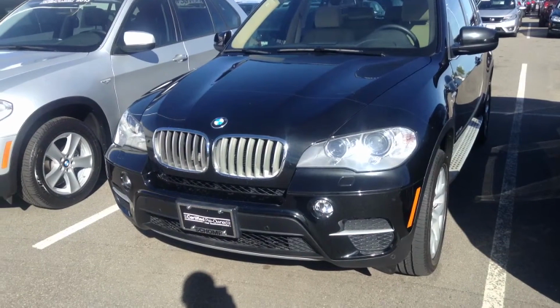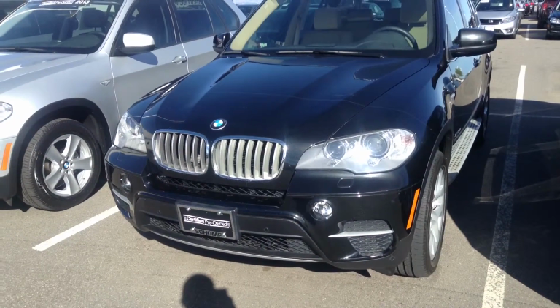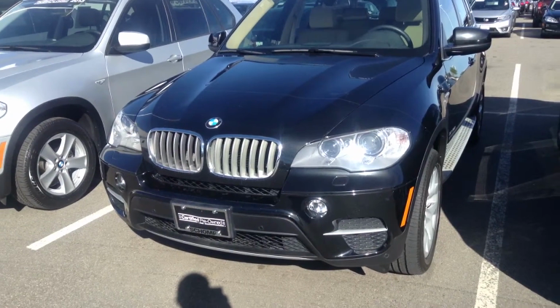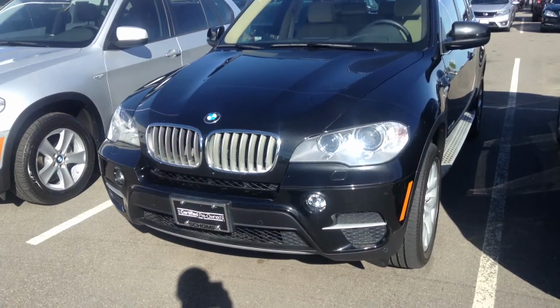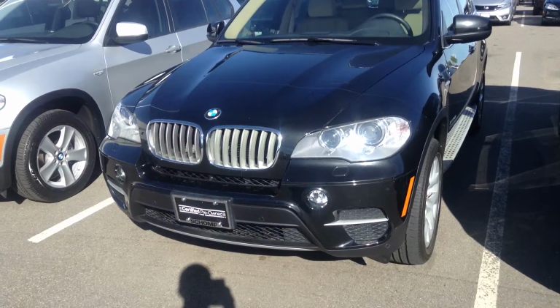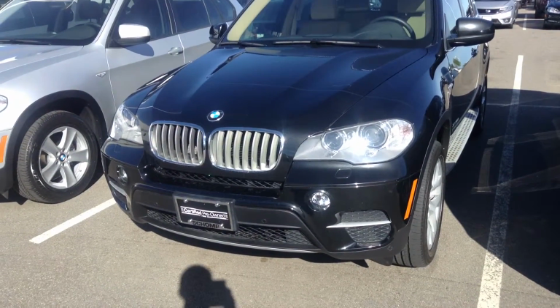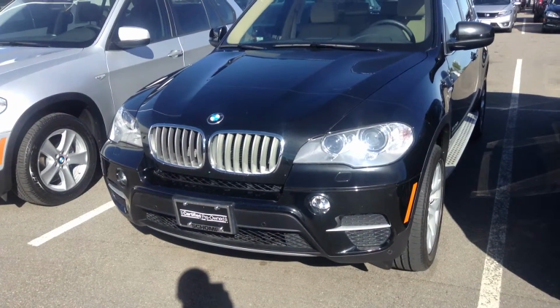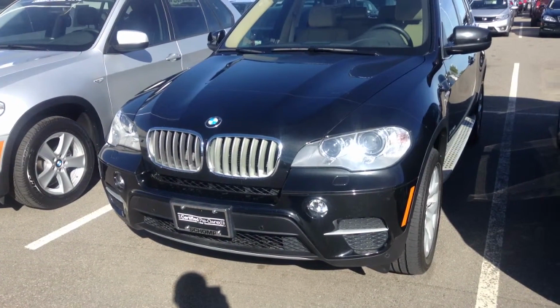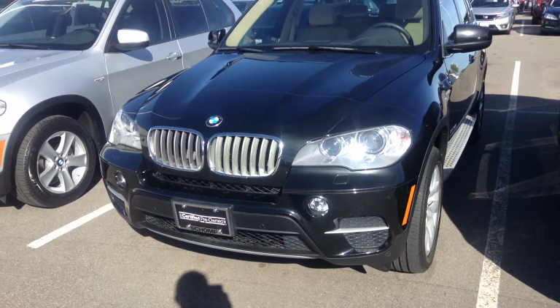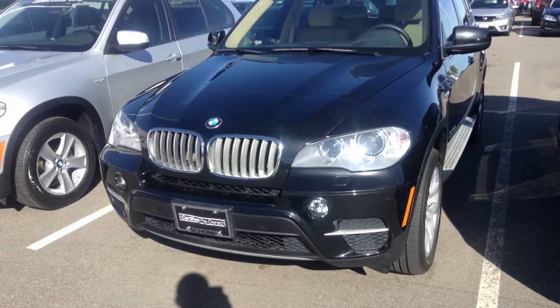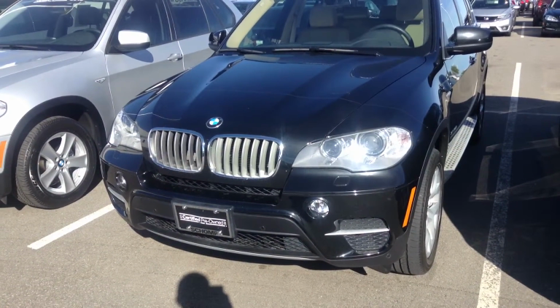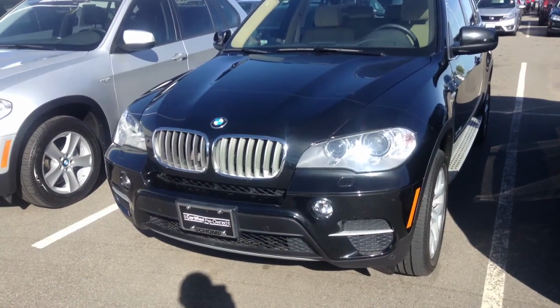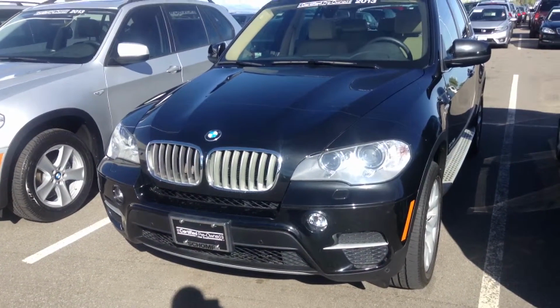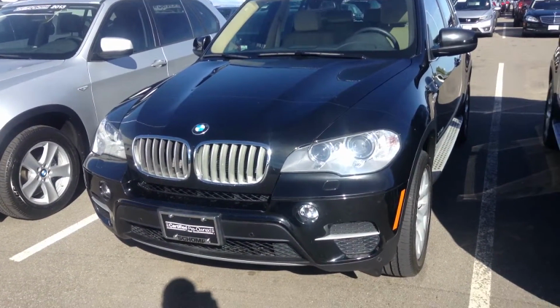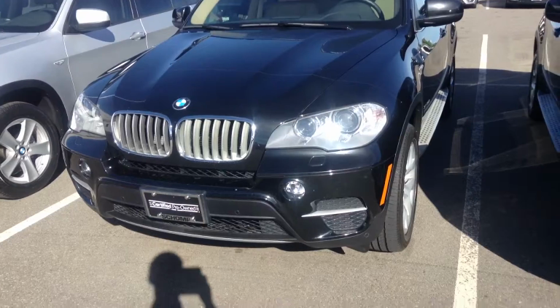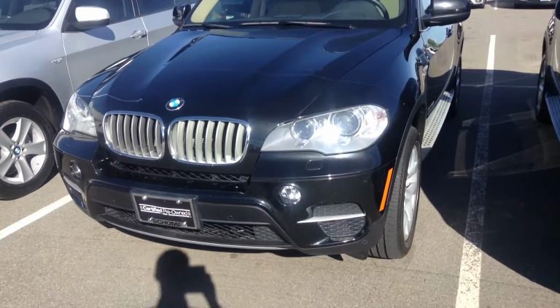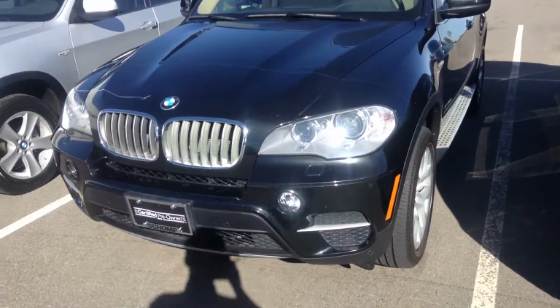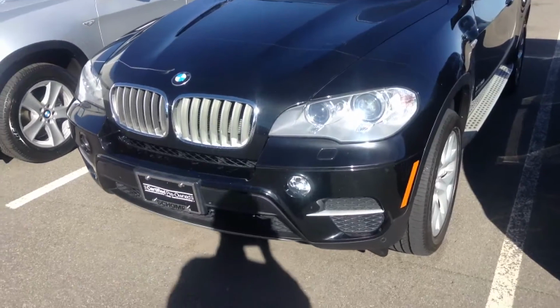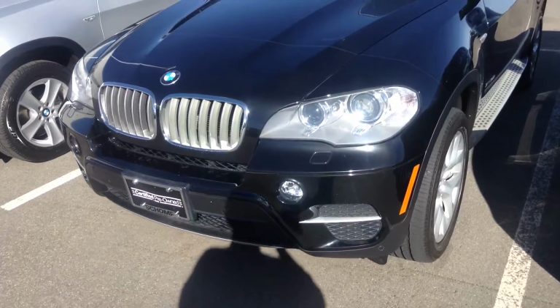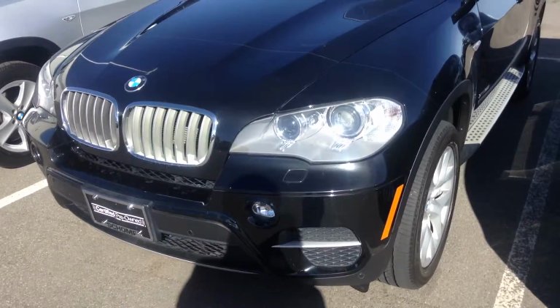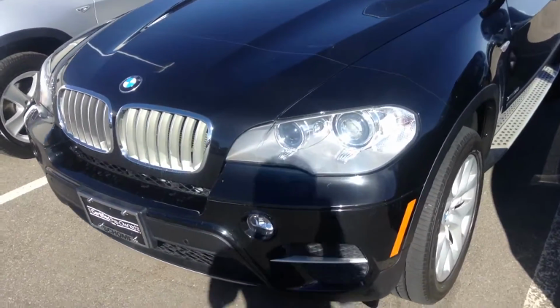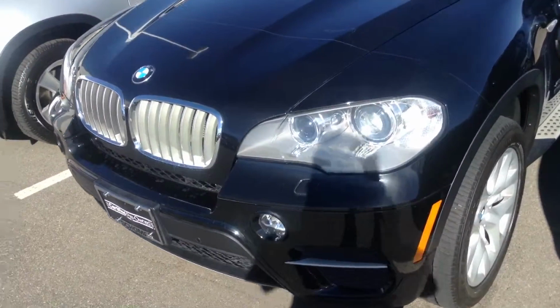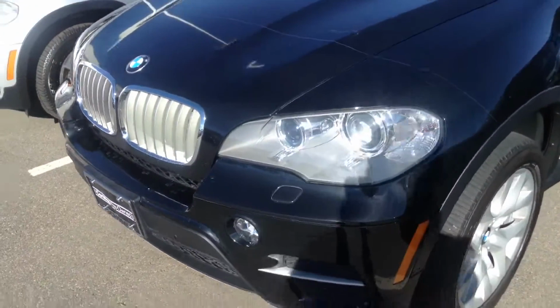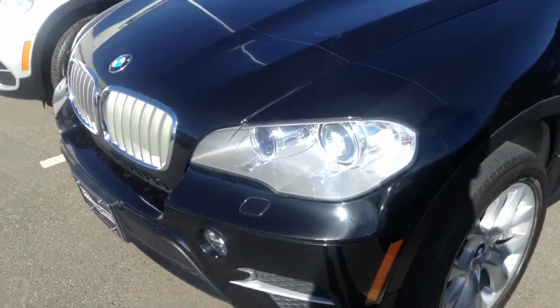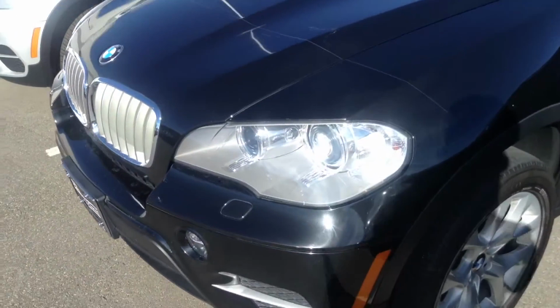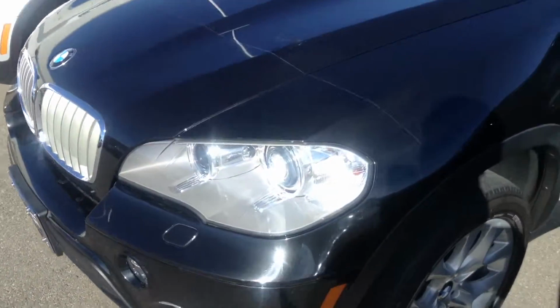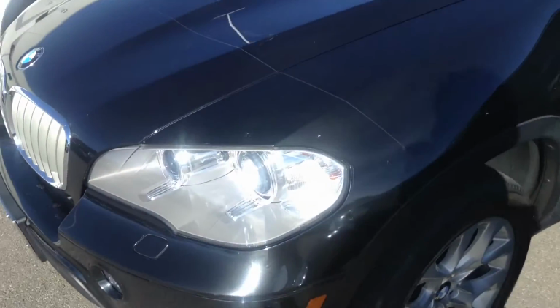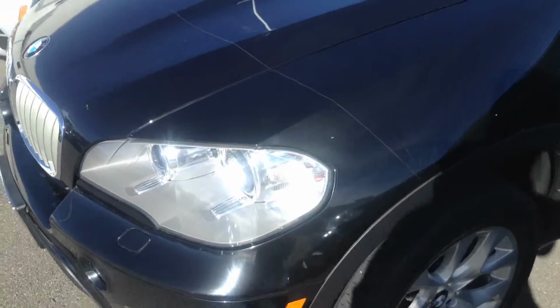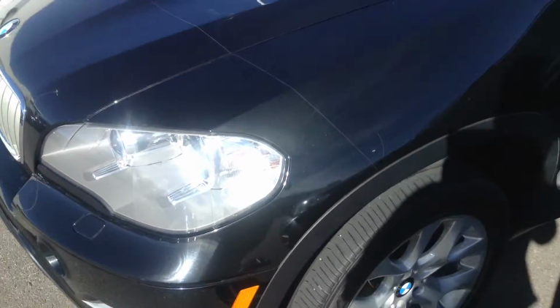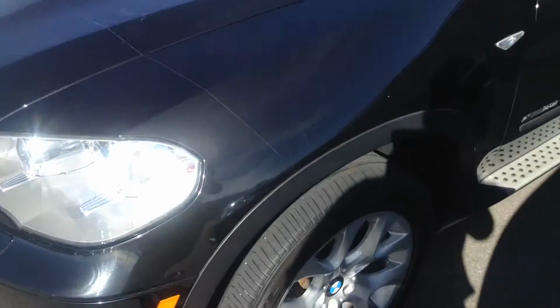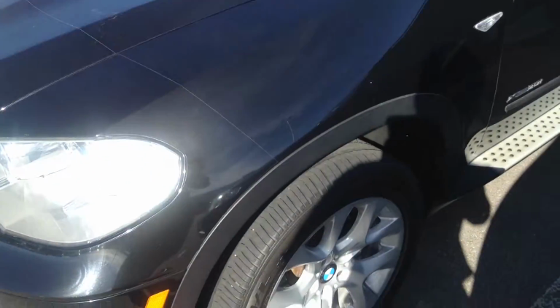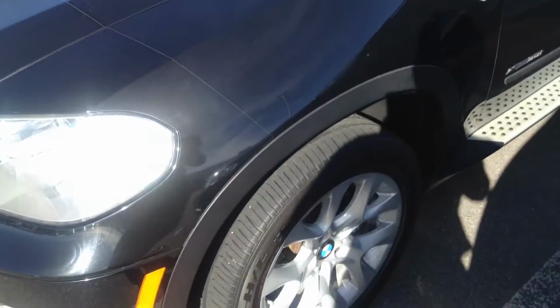Hello again. This is Ben Brailler. Here's the video again, so what we're looking at is the car we've been talking about.